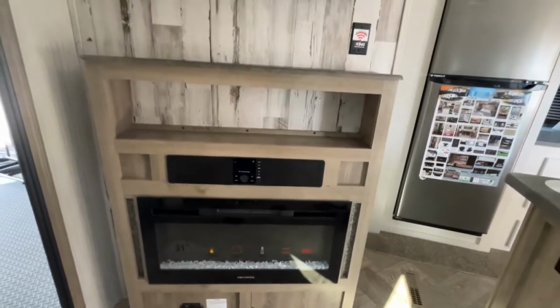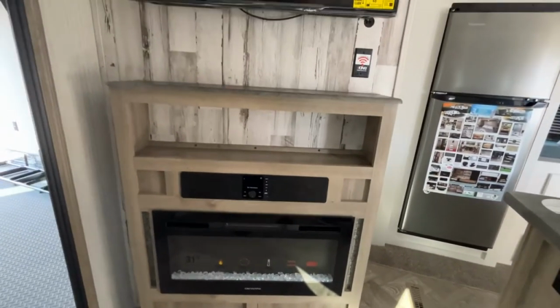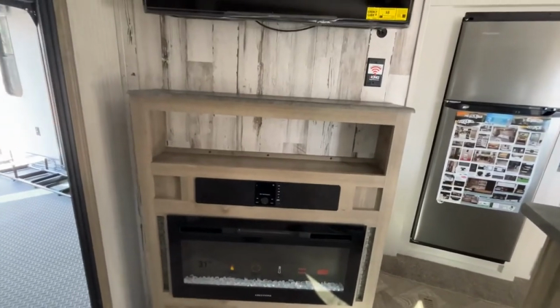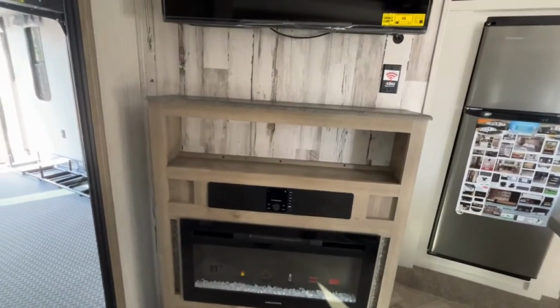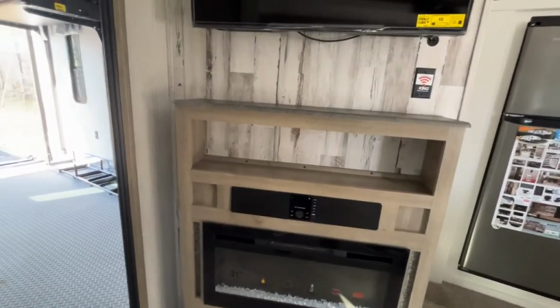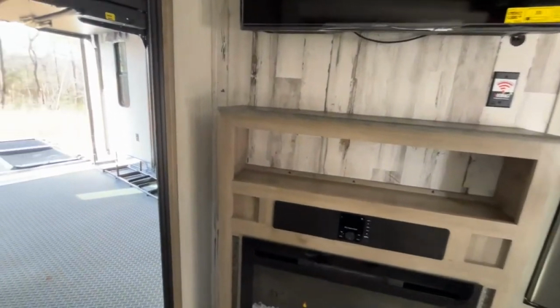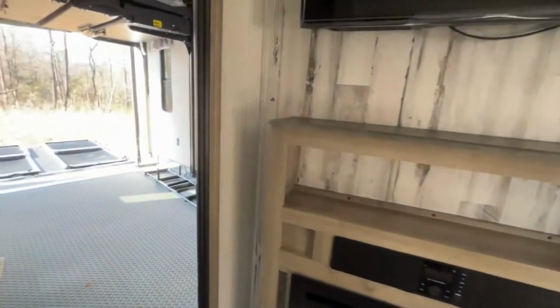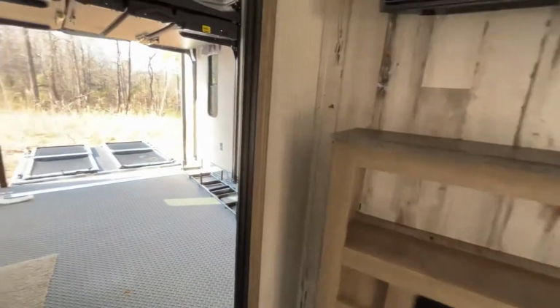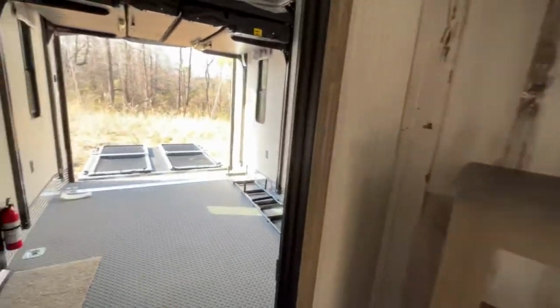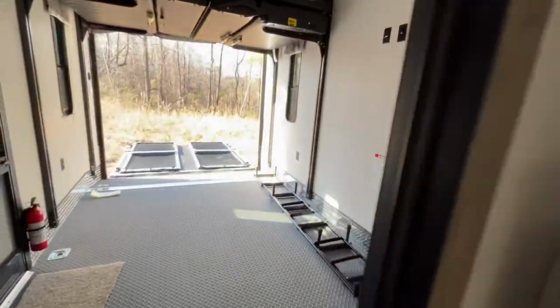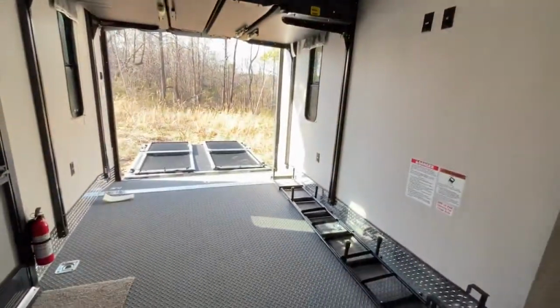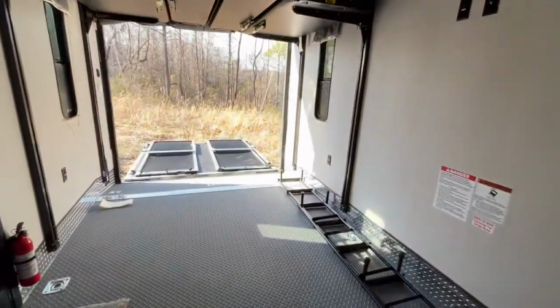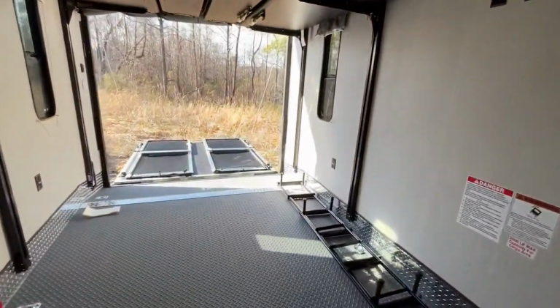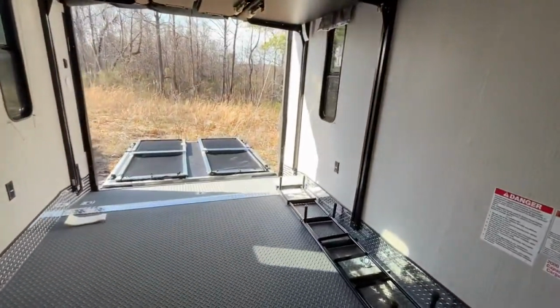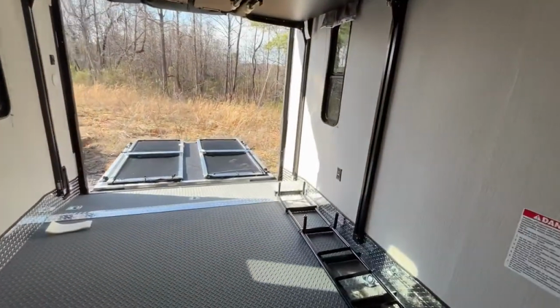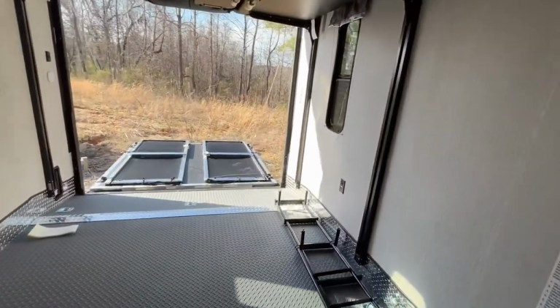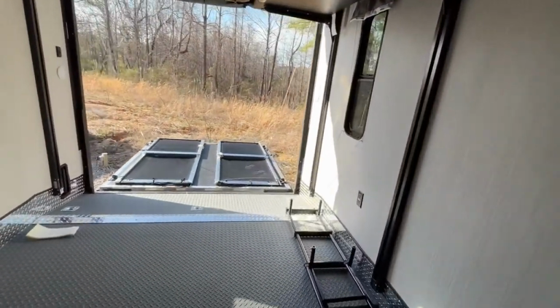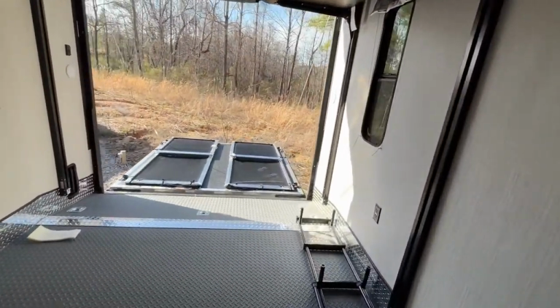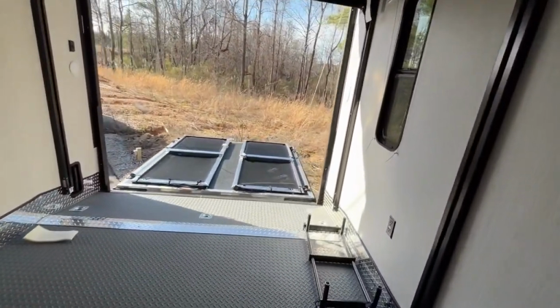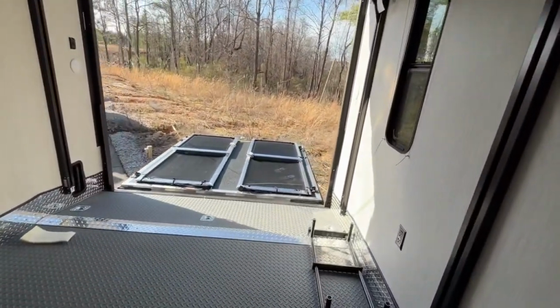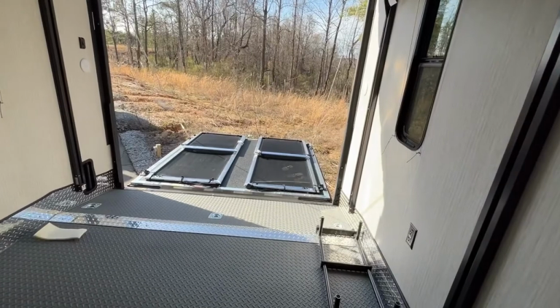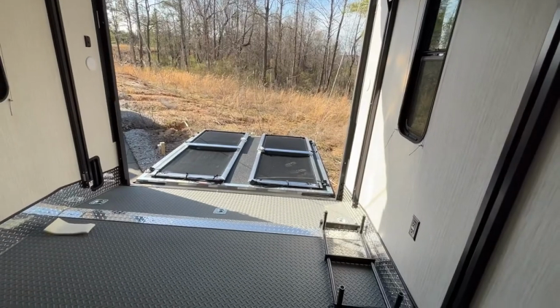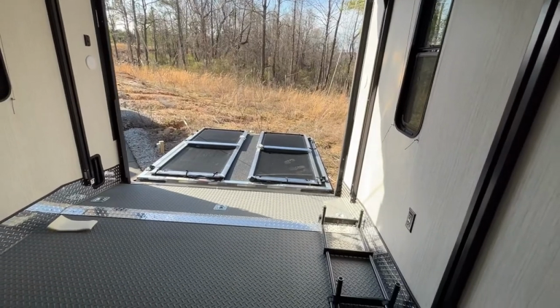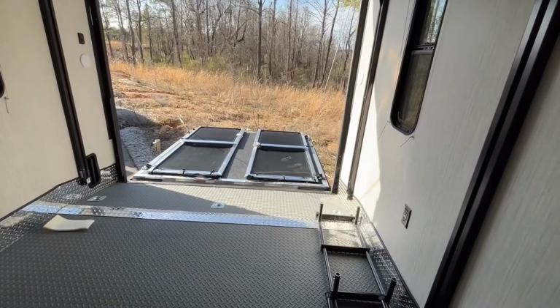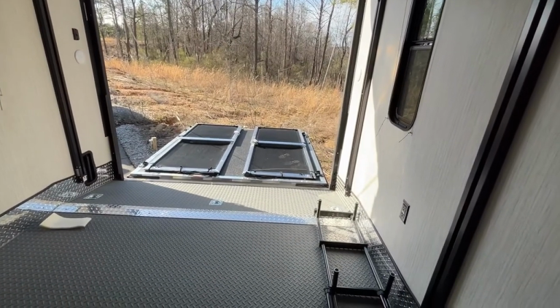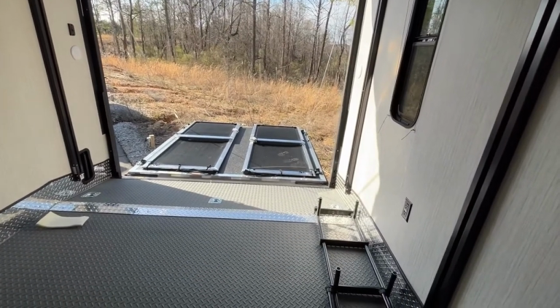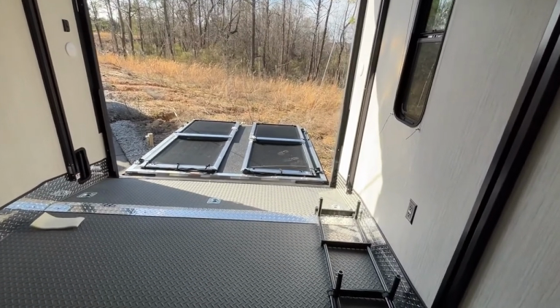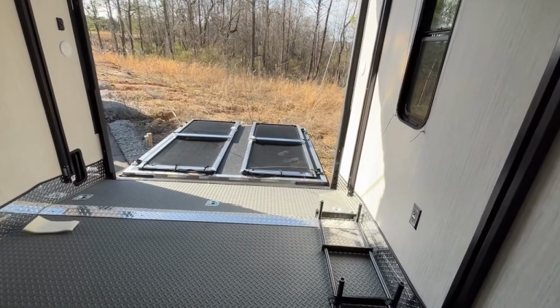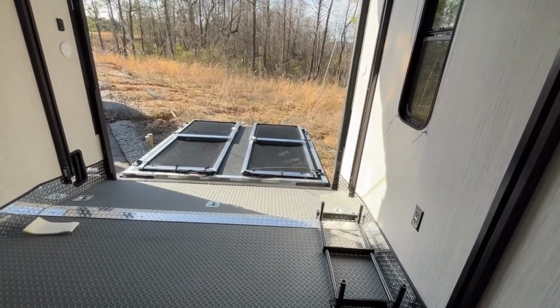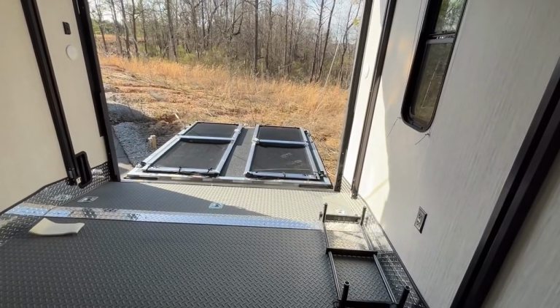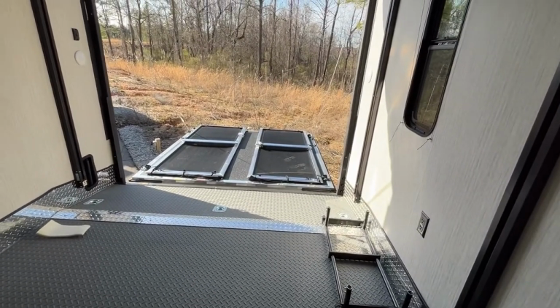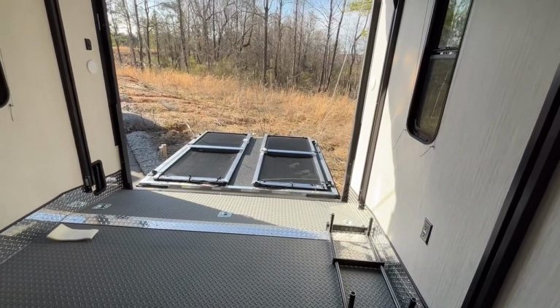This unit is a toy hauler. We'll go out into the garage. You'll see that we do have the back down. Those little walls will fold up to make a patio area.